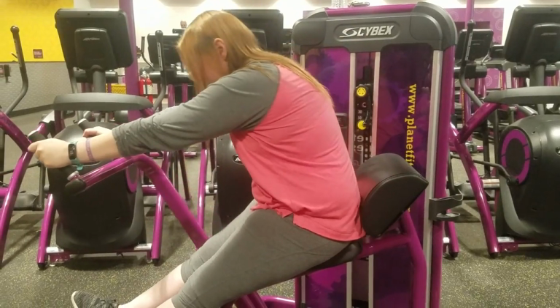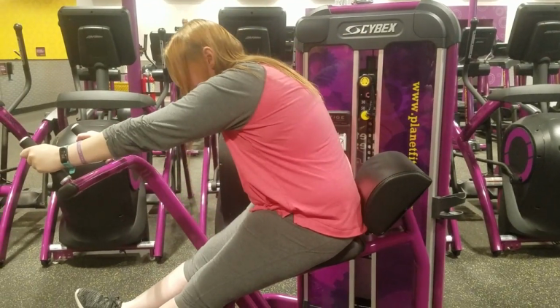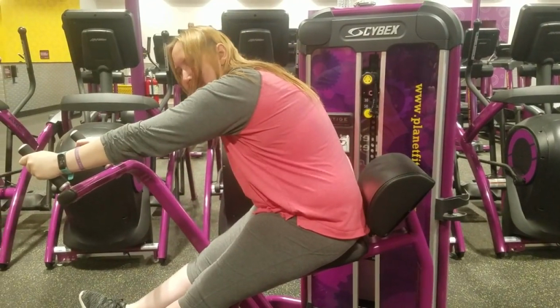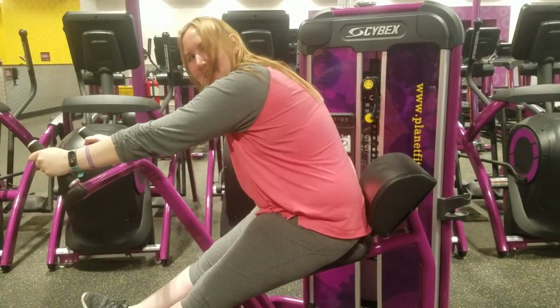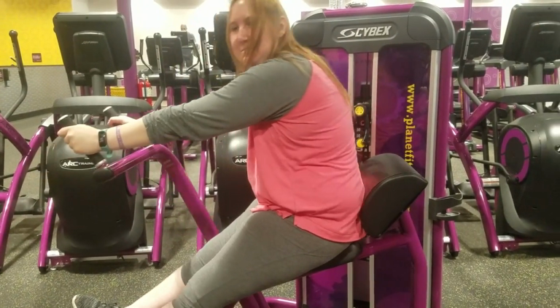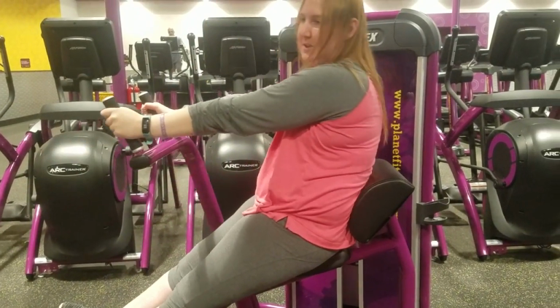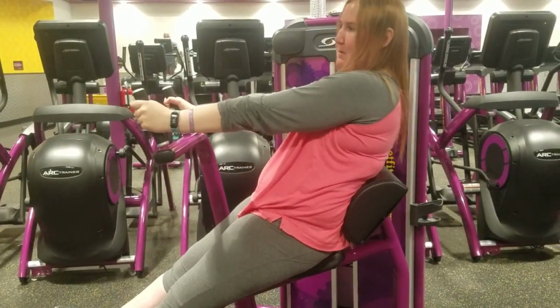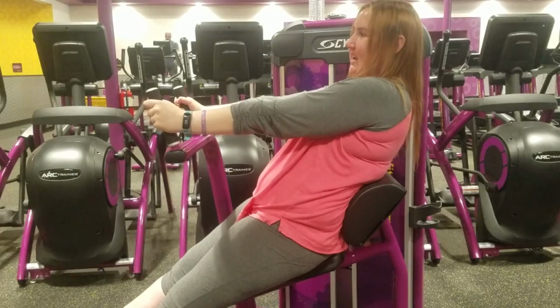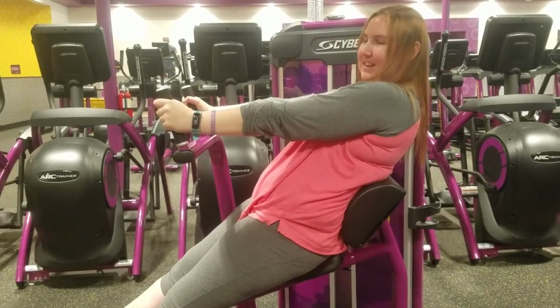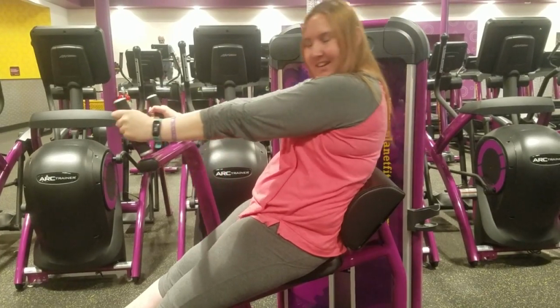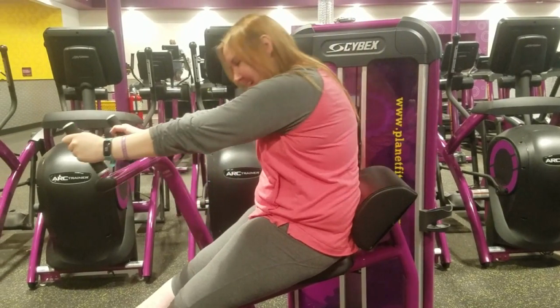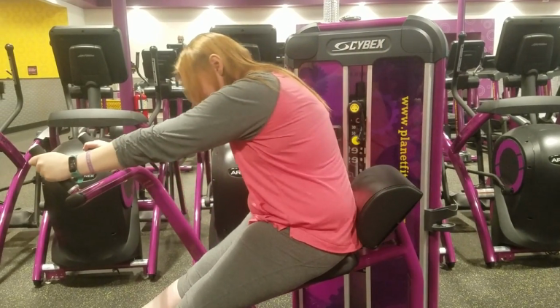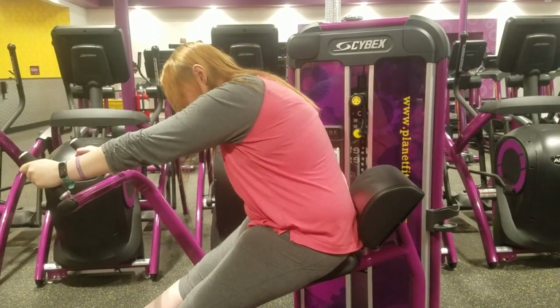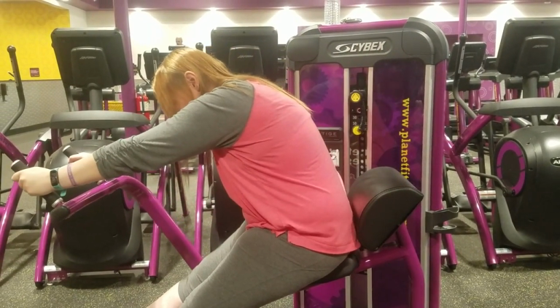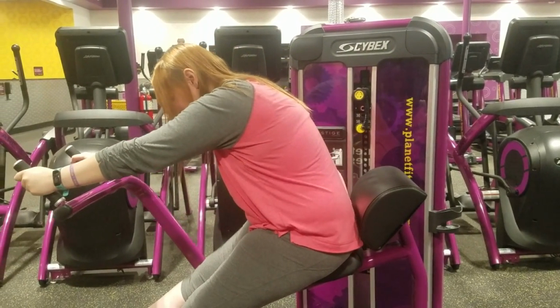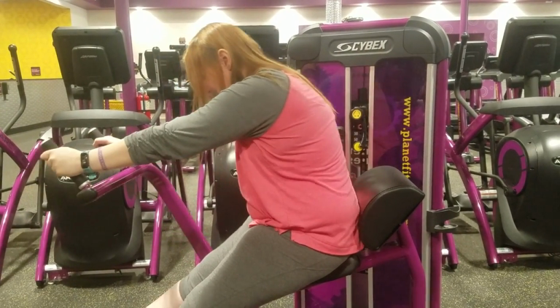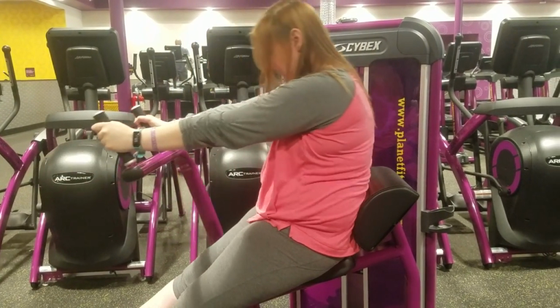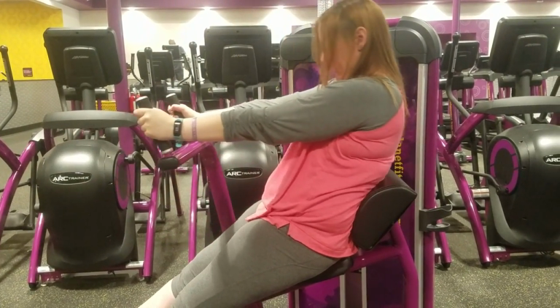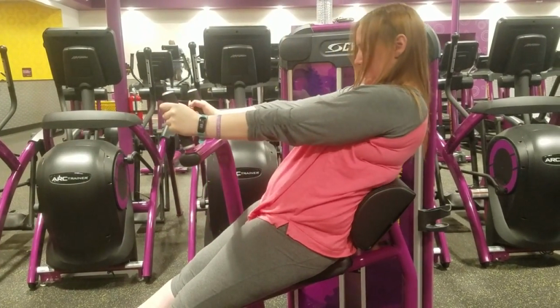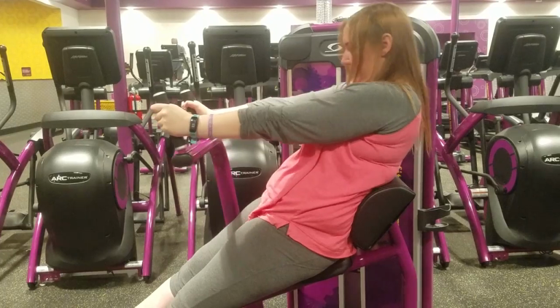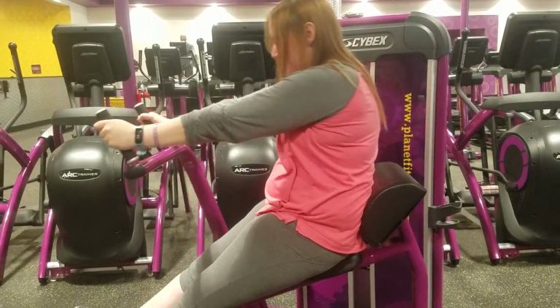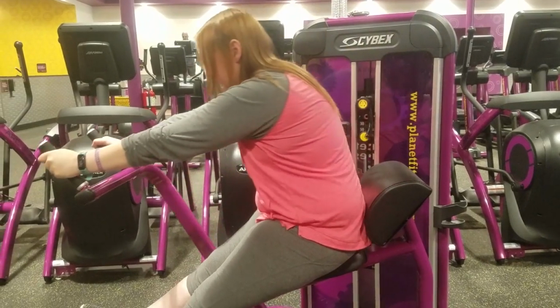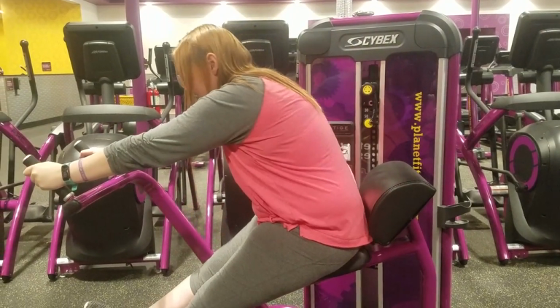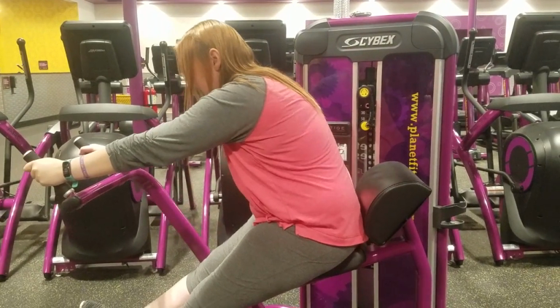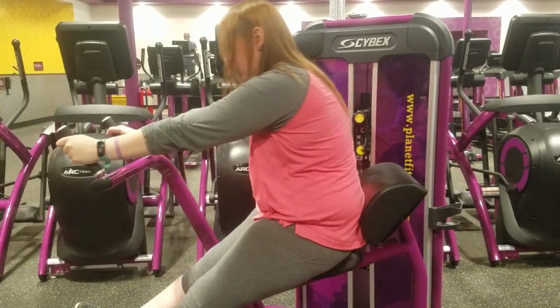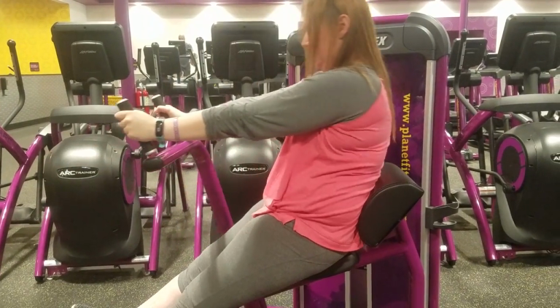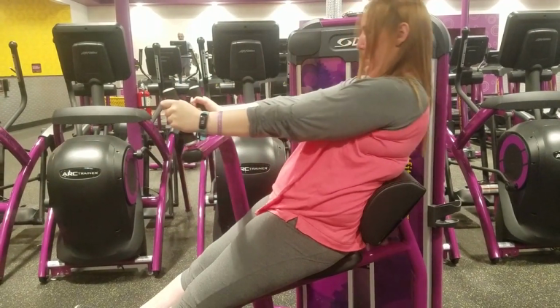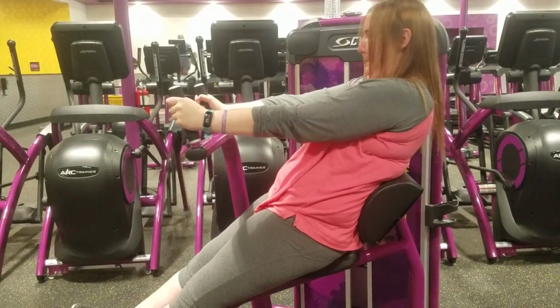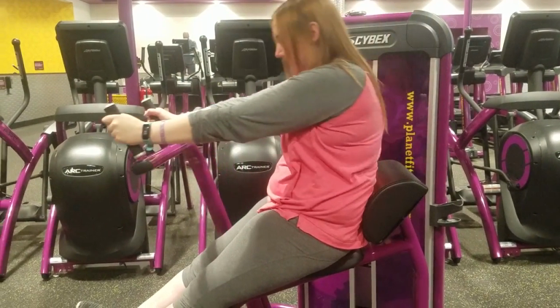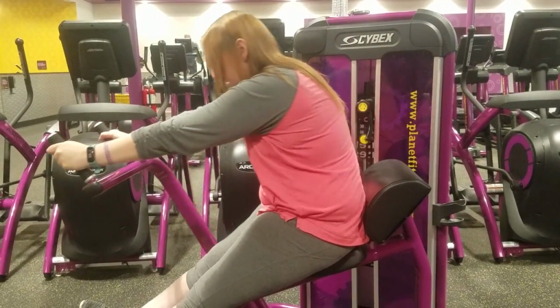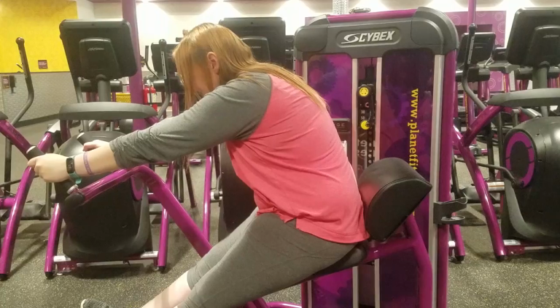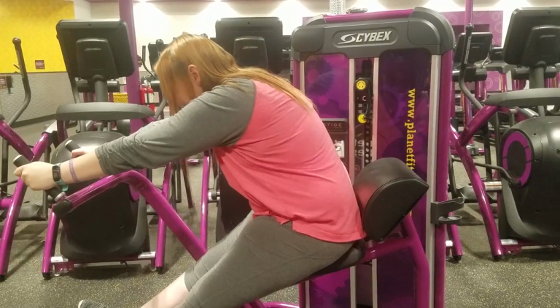But here is the proper way to do it, where you push with your abdominal muscles, since it's supposed to be working your abs. I was doing about 30 pounds, and I'm doing two sets of 15.